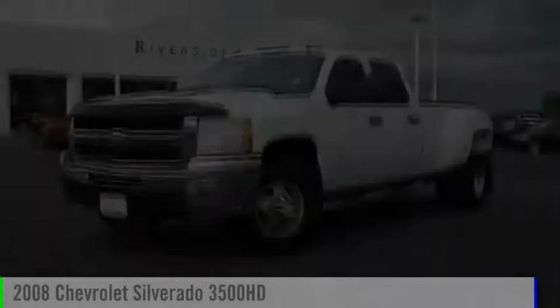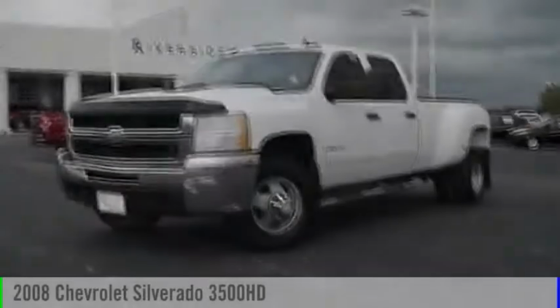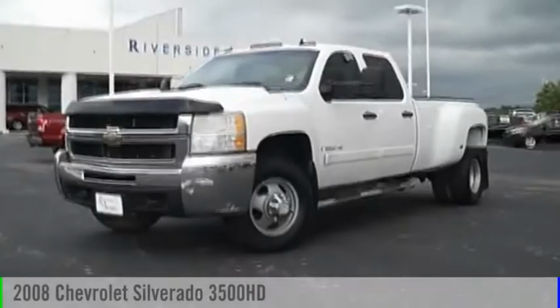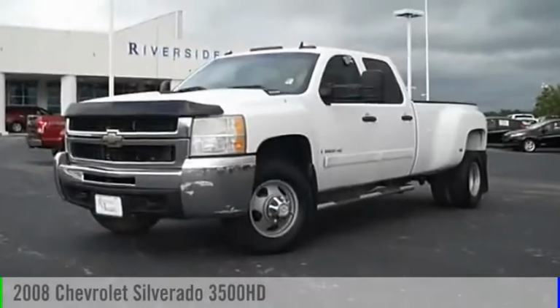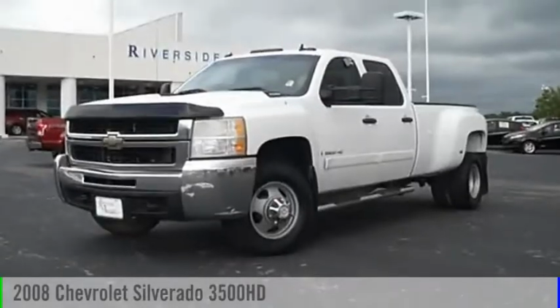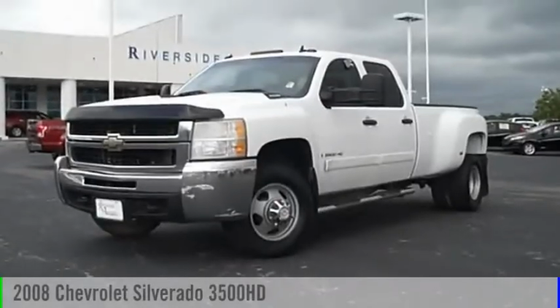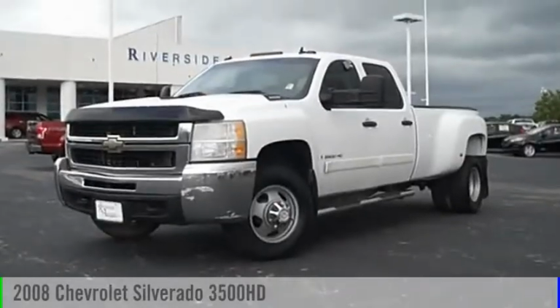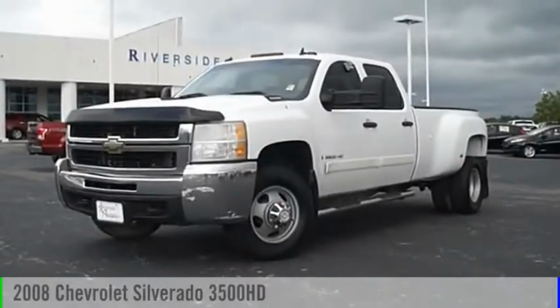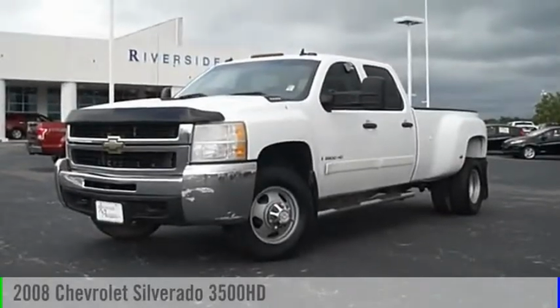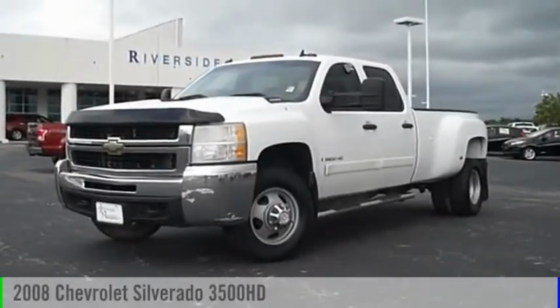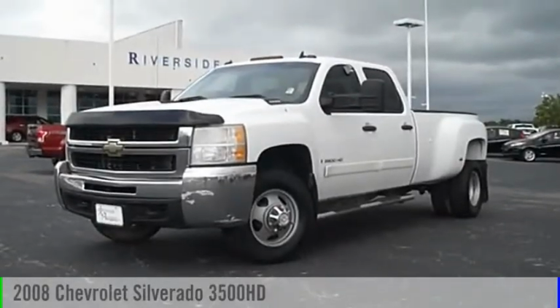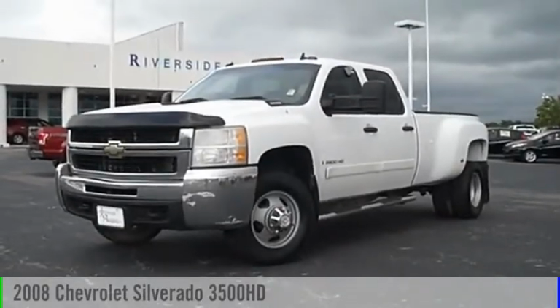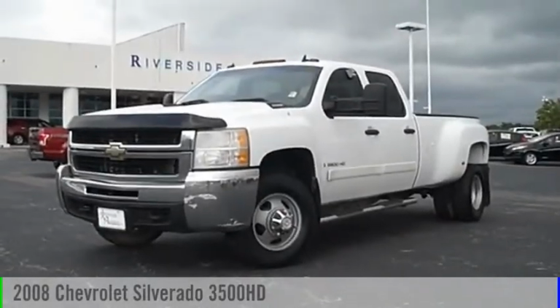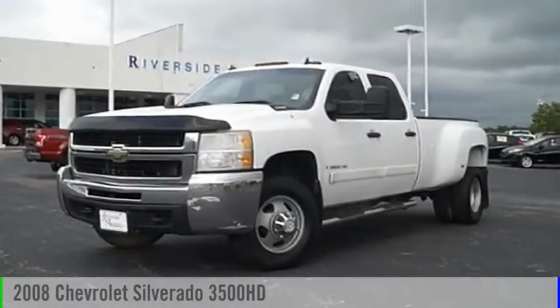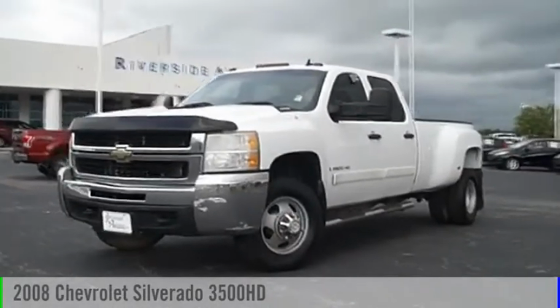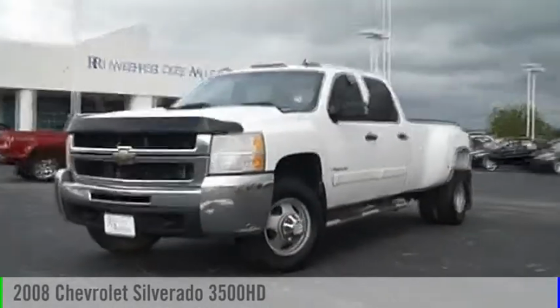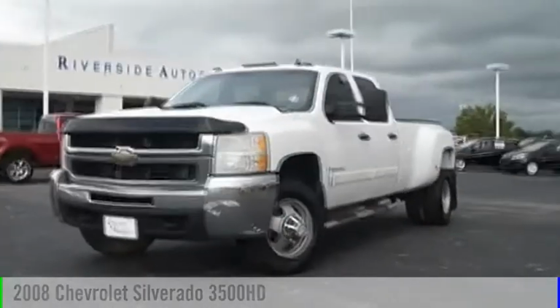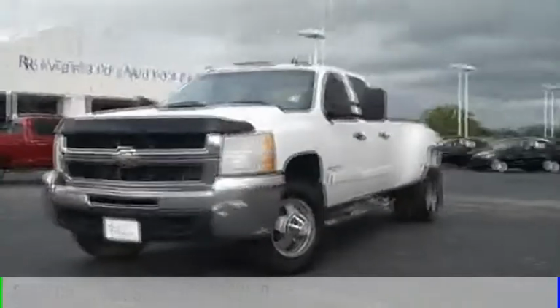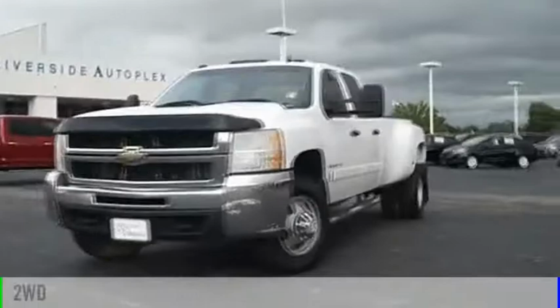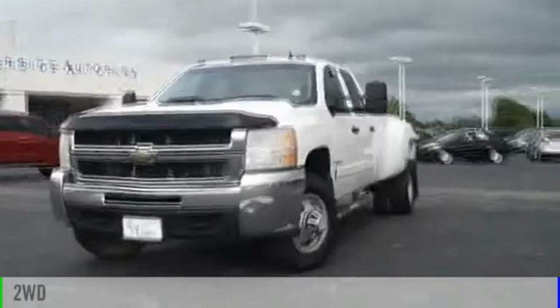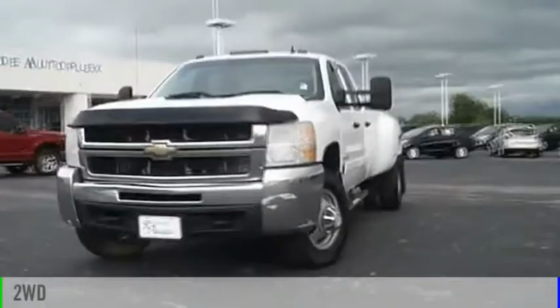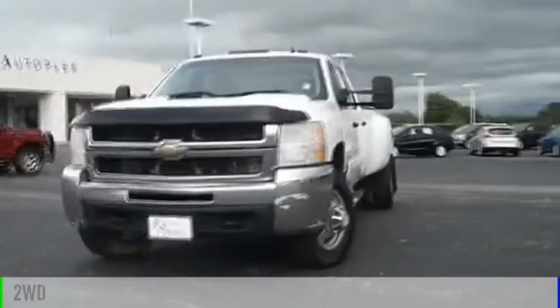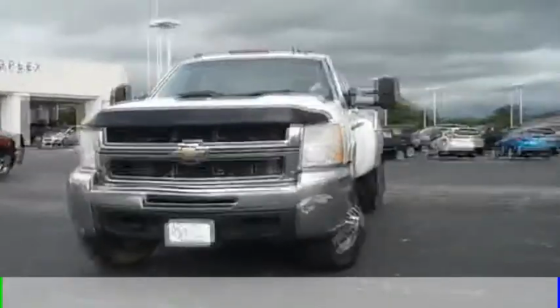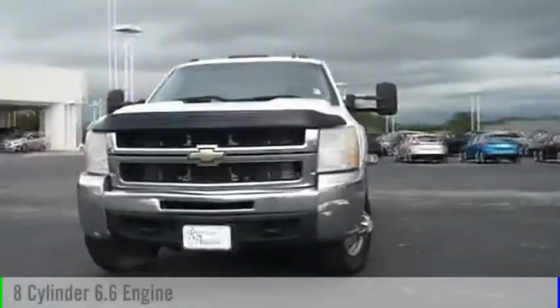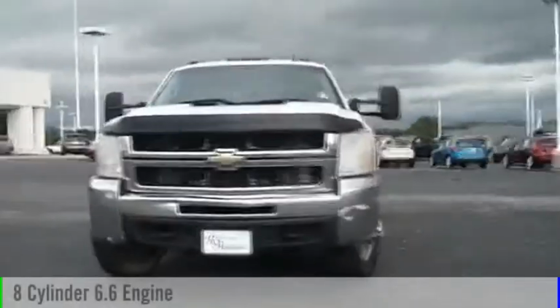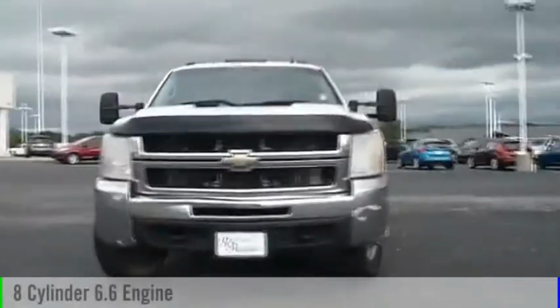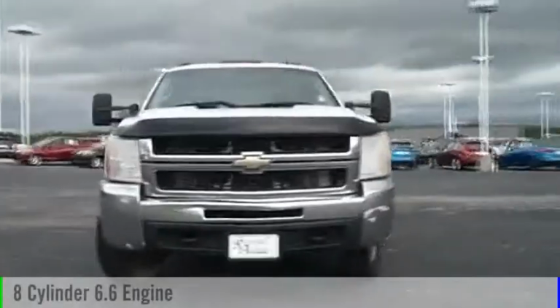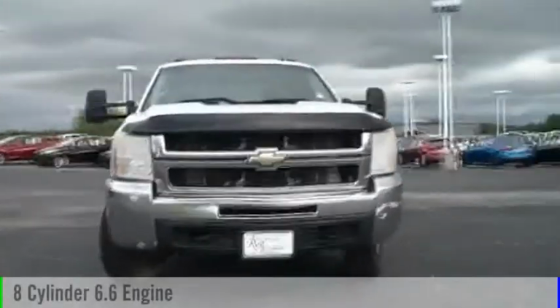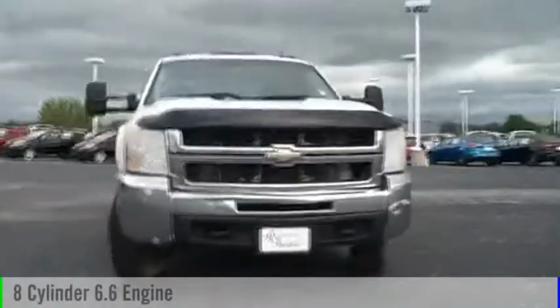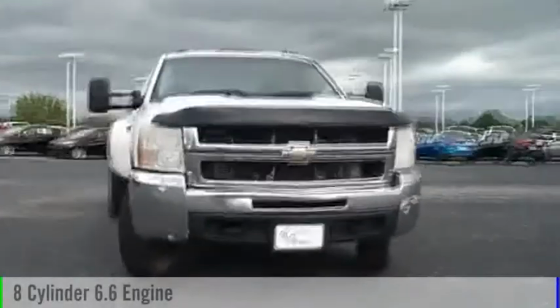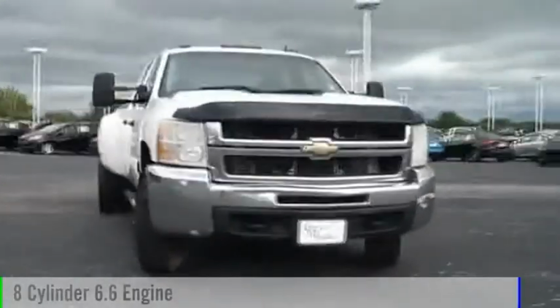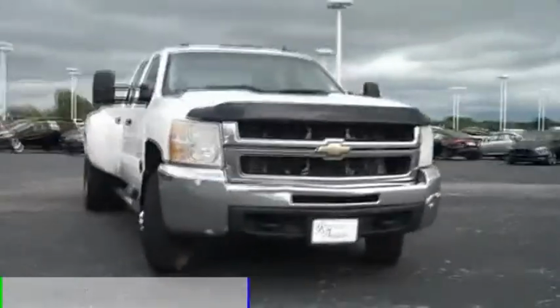2008 Silverado 3500 HD. This vehicle is powered by a front-wheel drive, 8-cylinder, 6.6-liter engine.